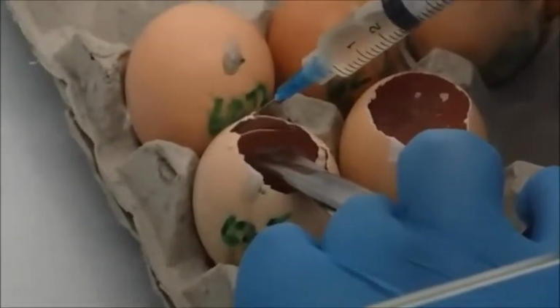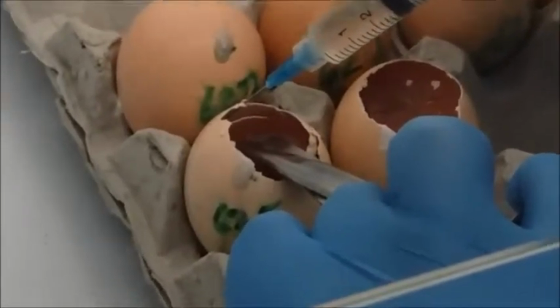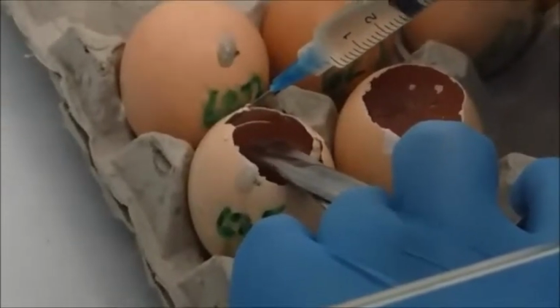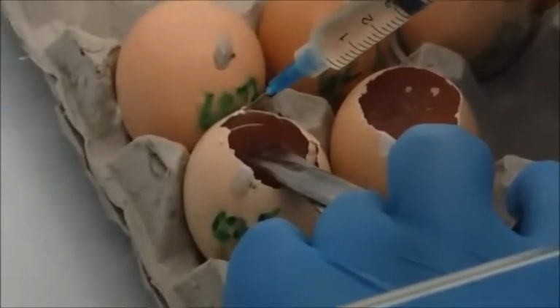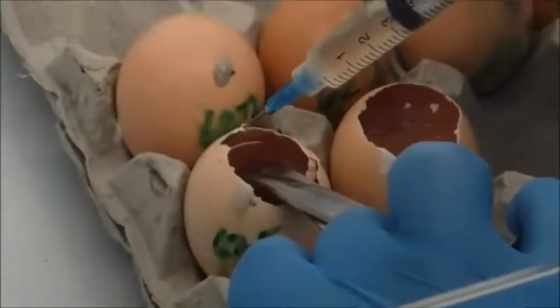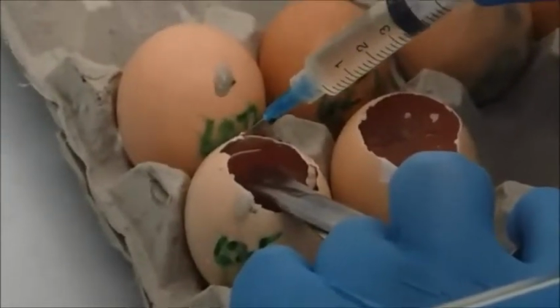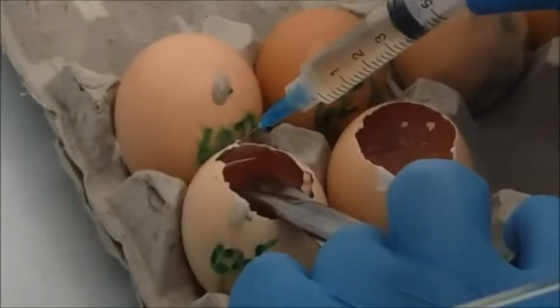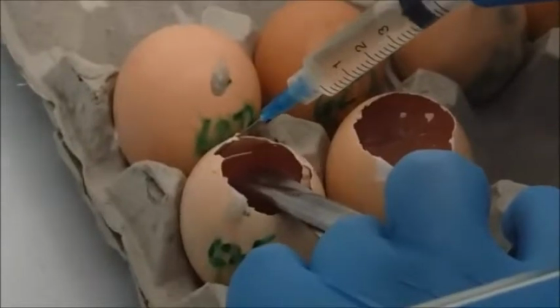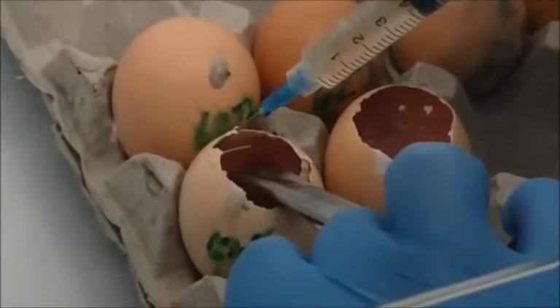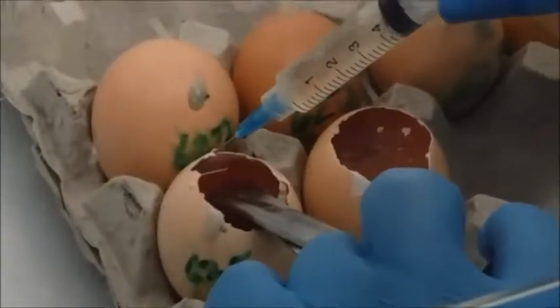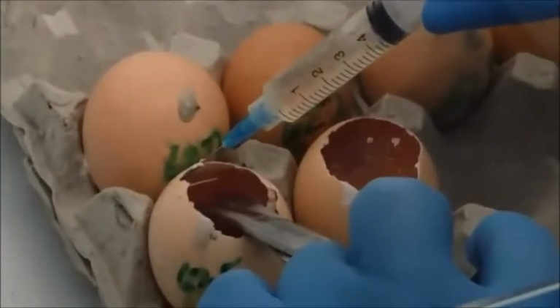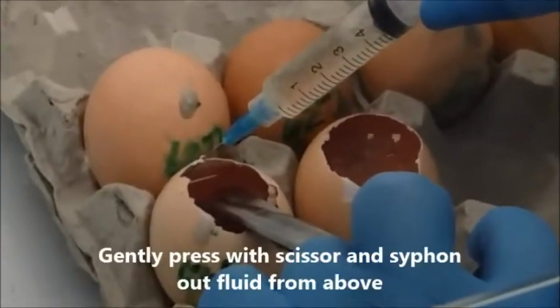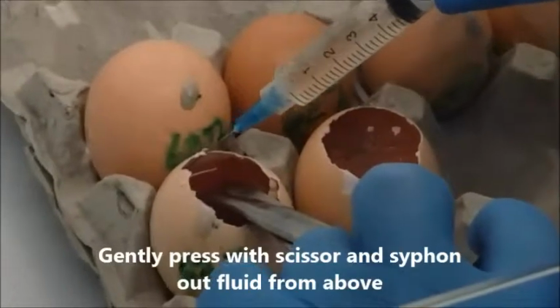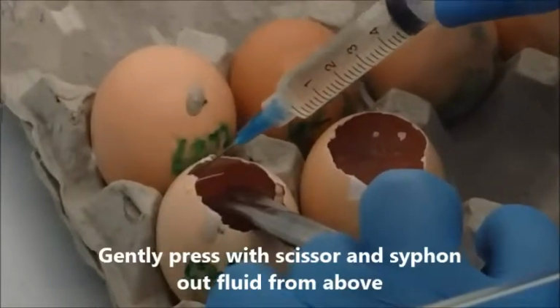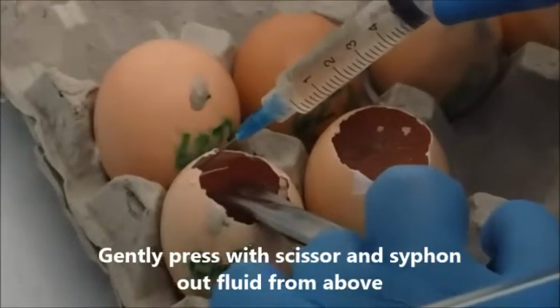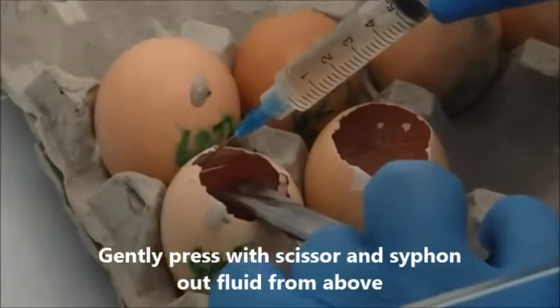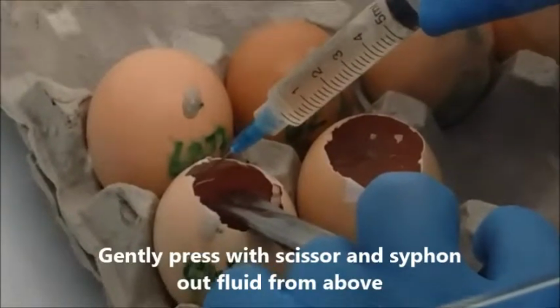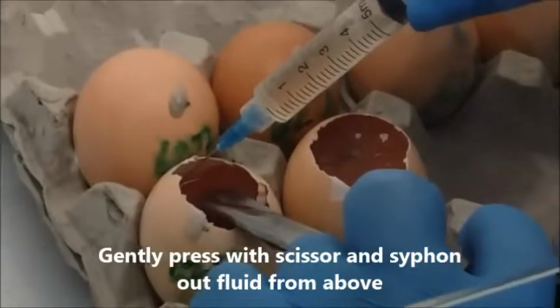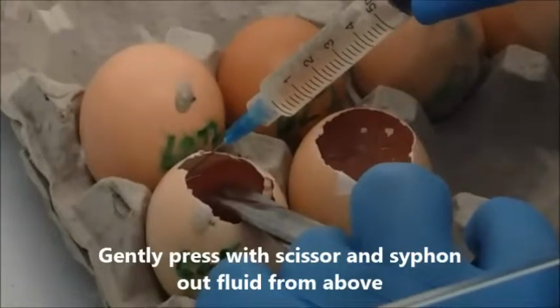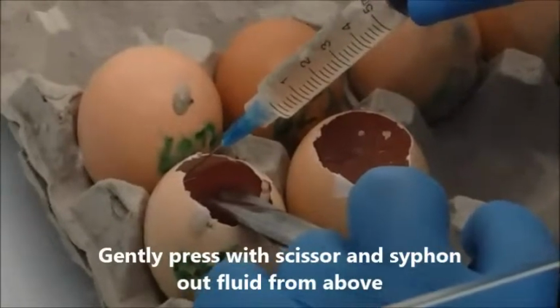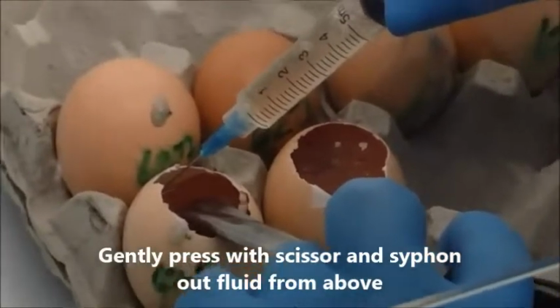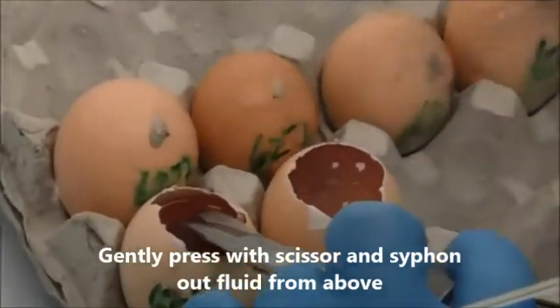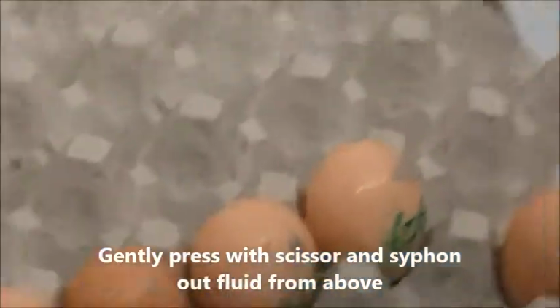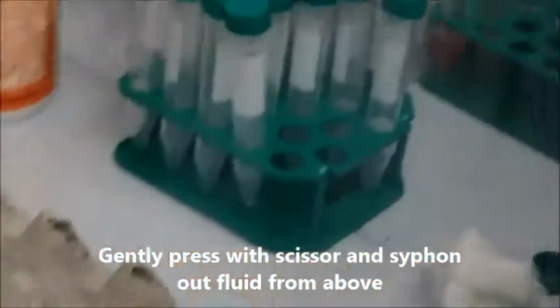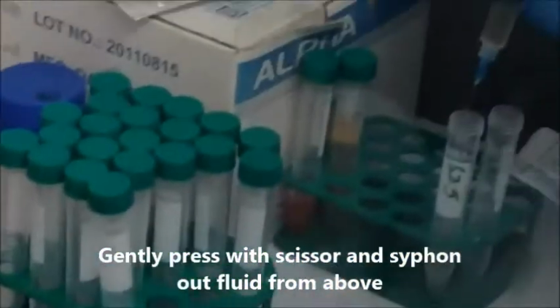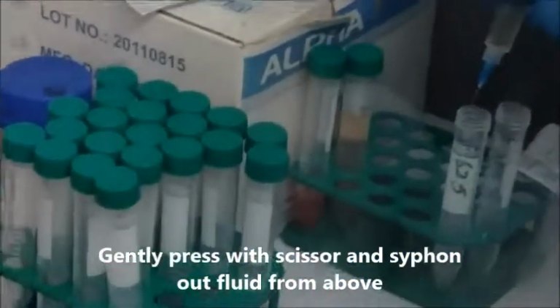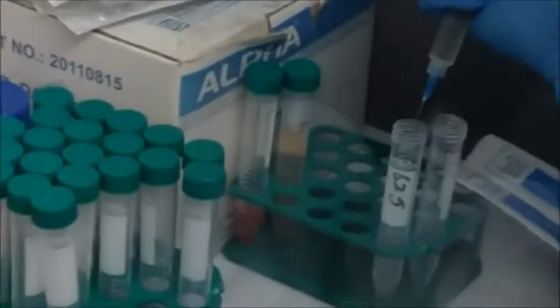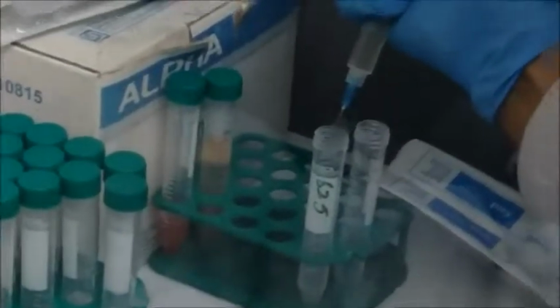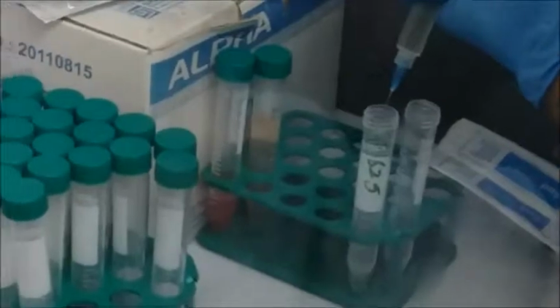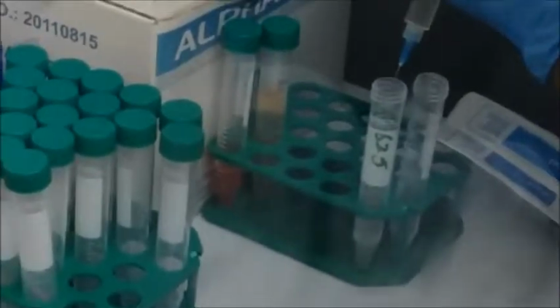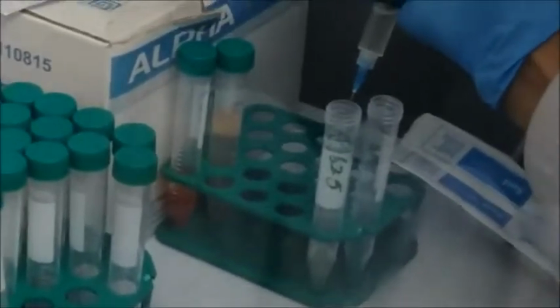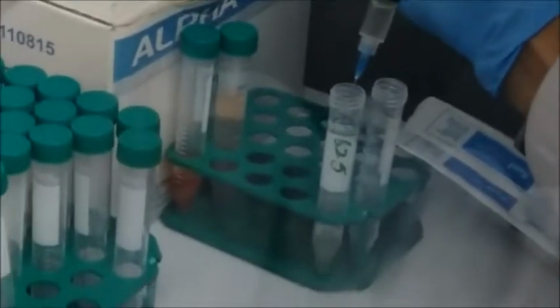You can be patient during the whole procedure. There is no need to rush. As you can see, this egg has a very clear harvested fluid and there is no contamination. Then you put it in the falcon tube for storage purposes.